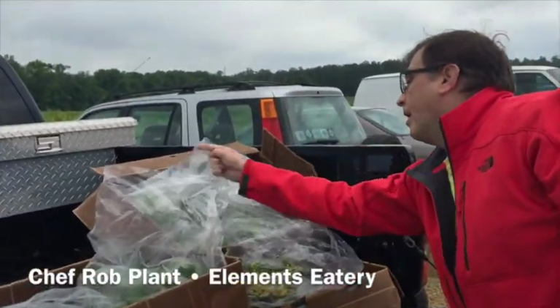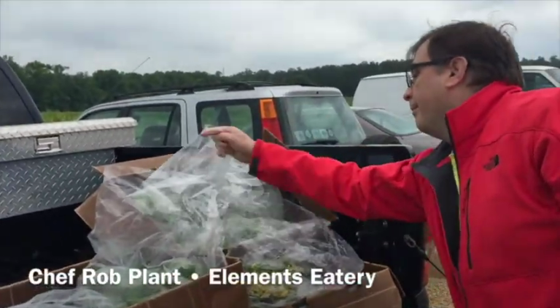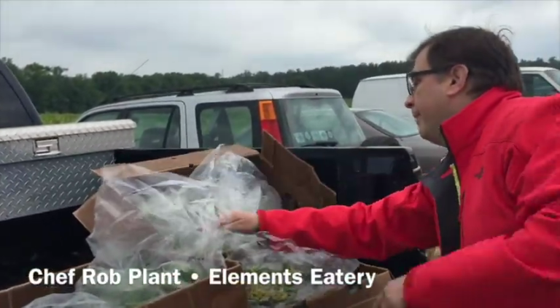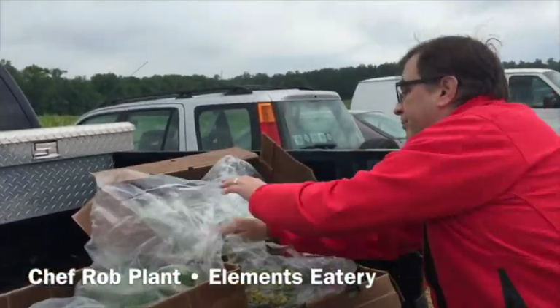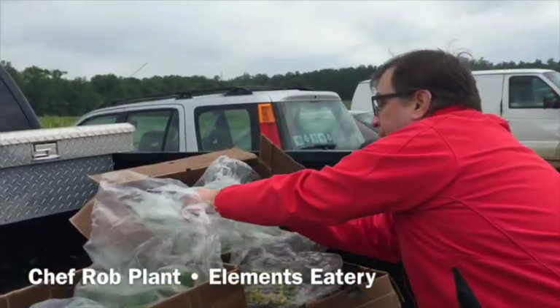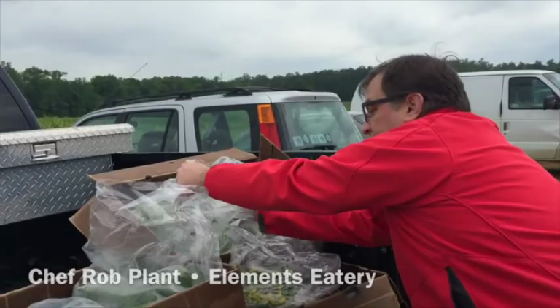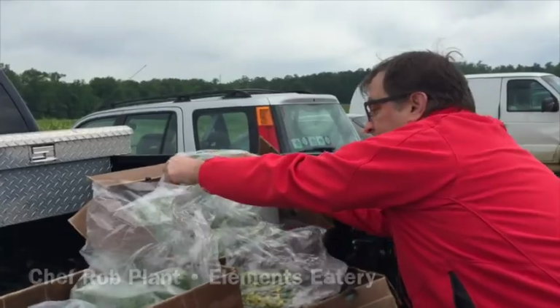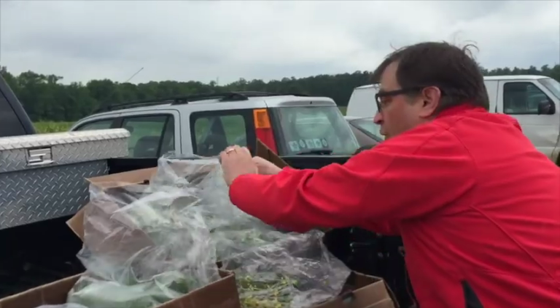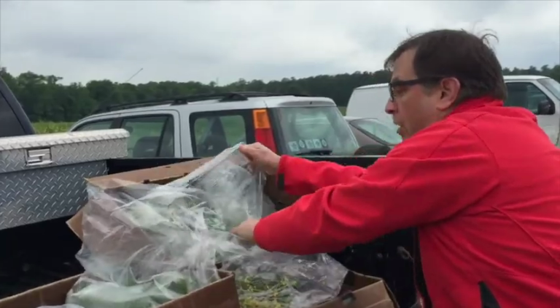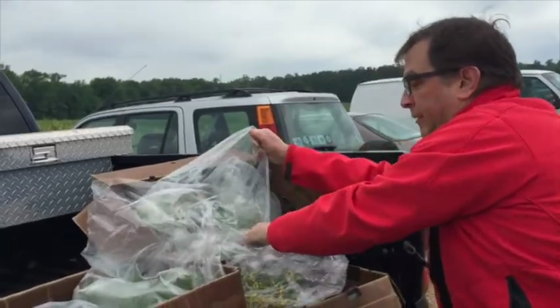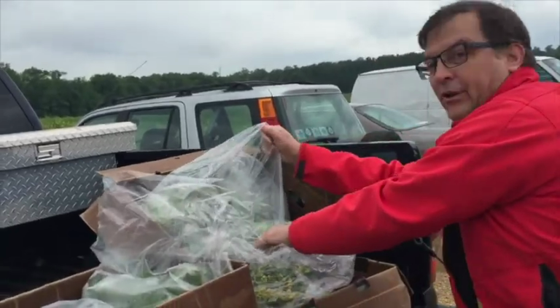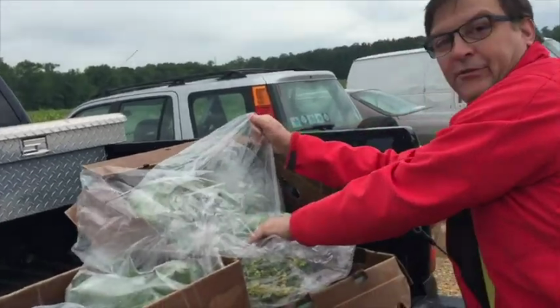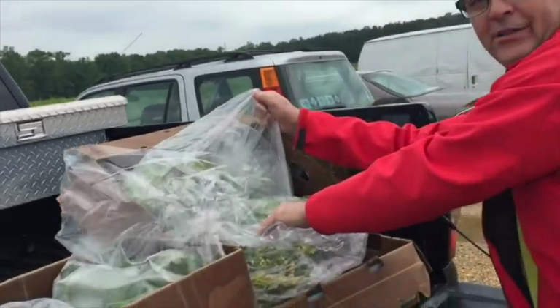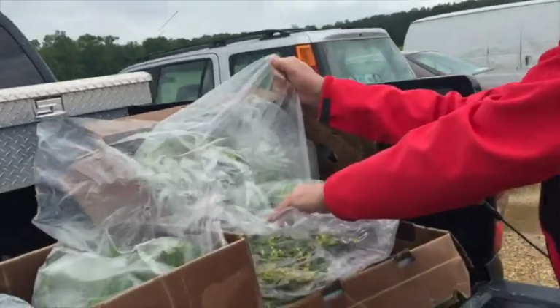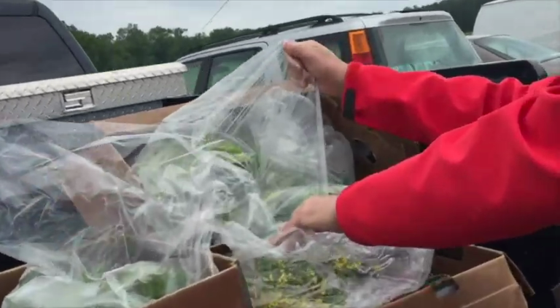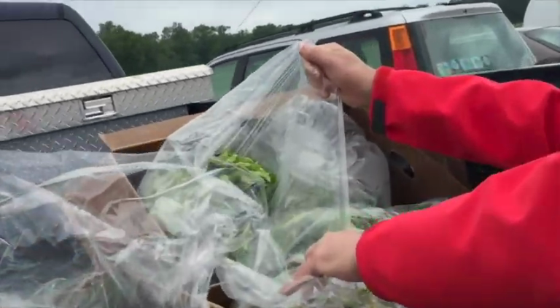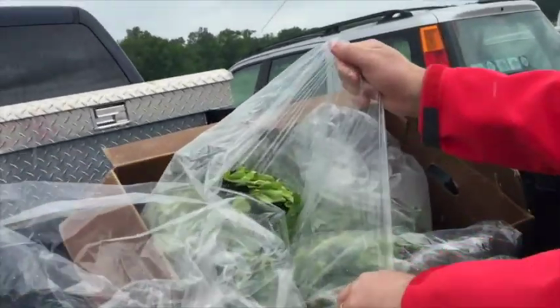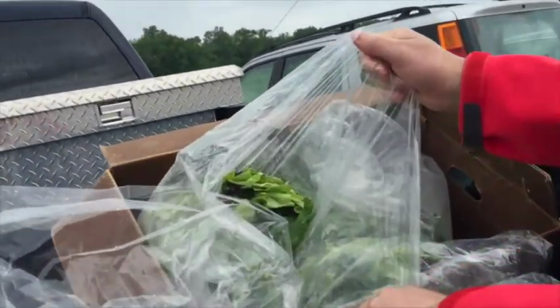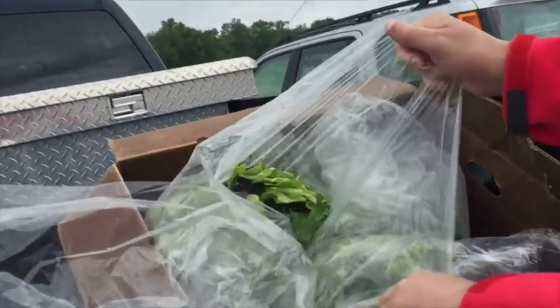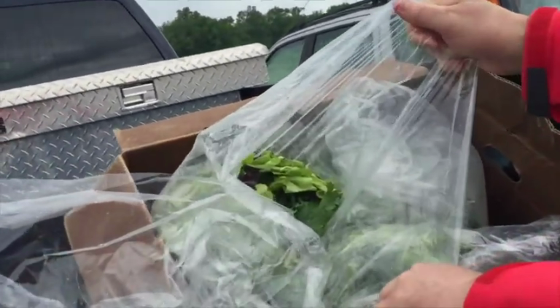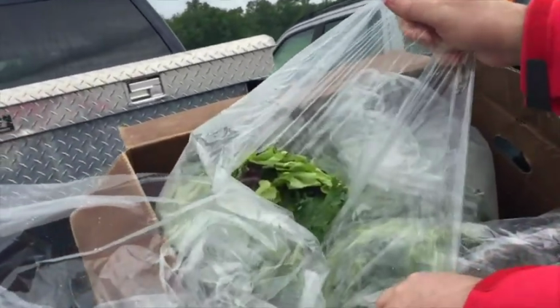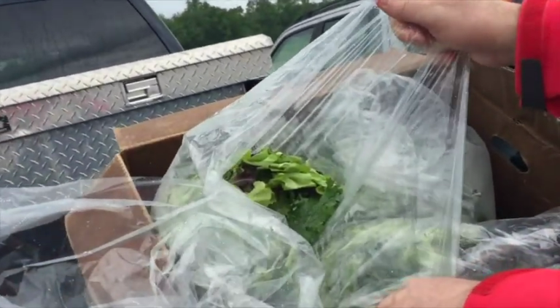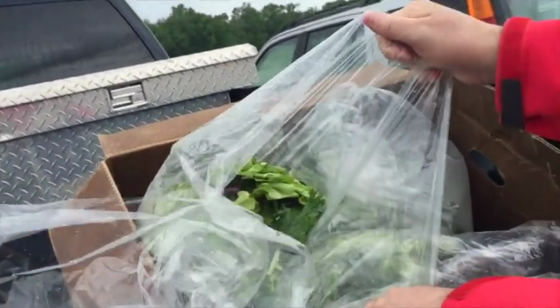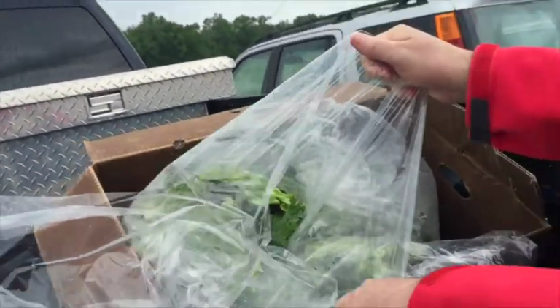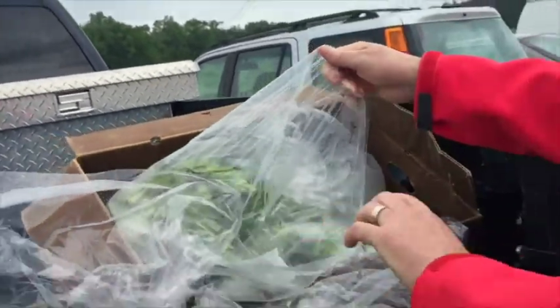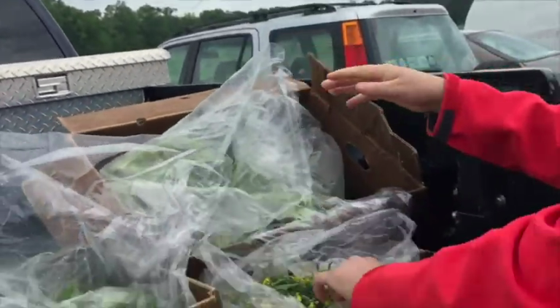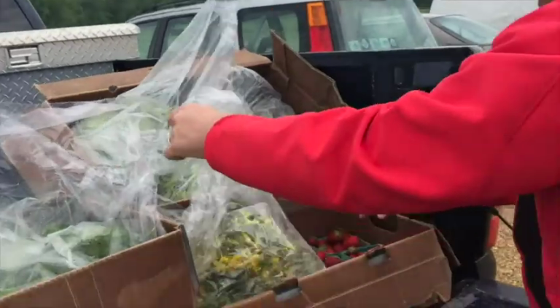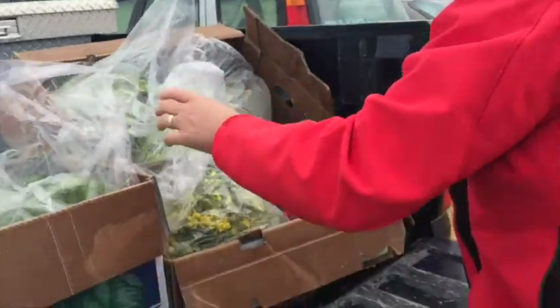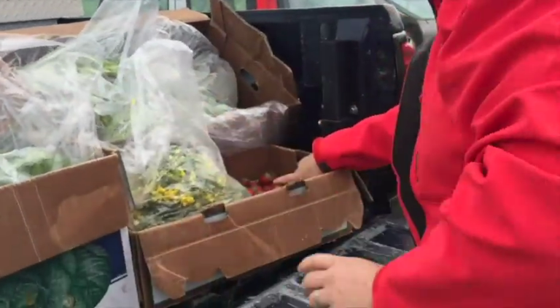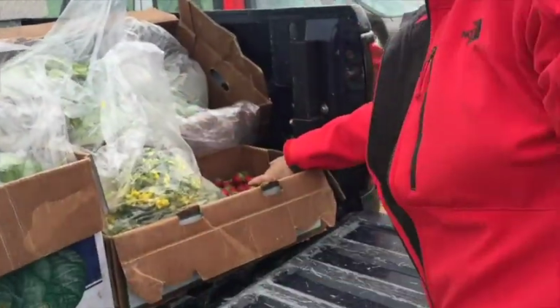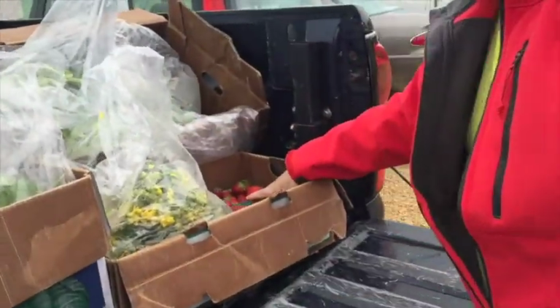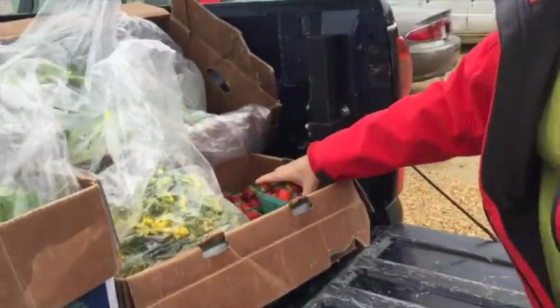Arugula, mesclun mix — and this is all from the field finally. That's gorgeous. And fresh strawberries.